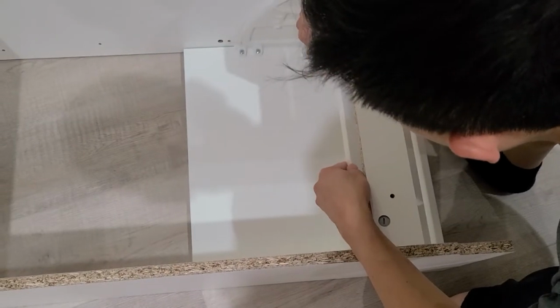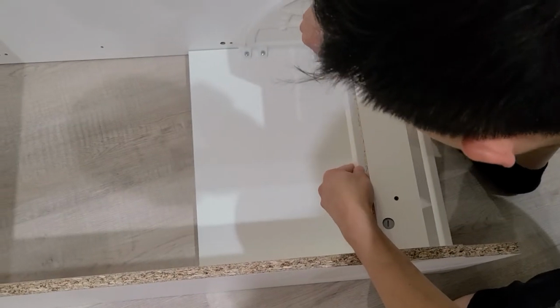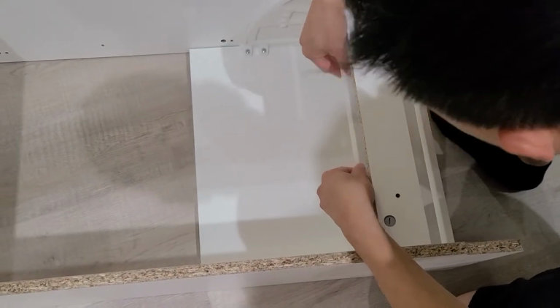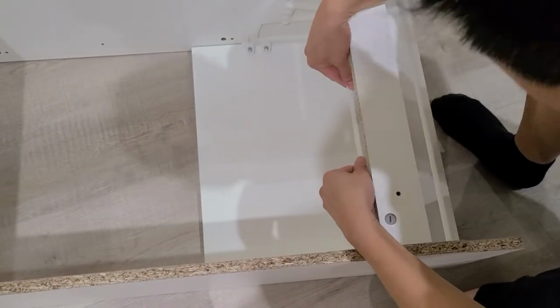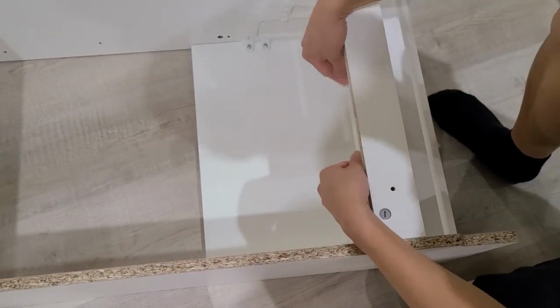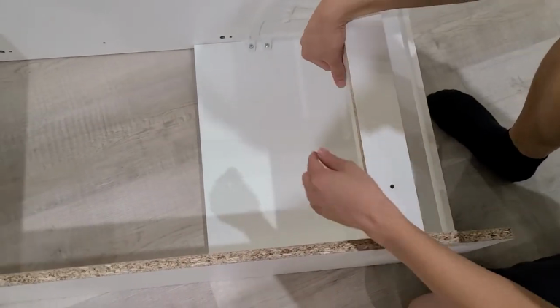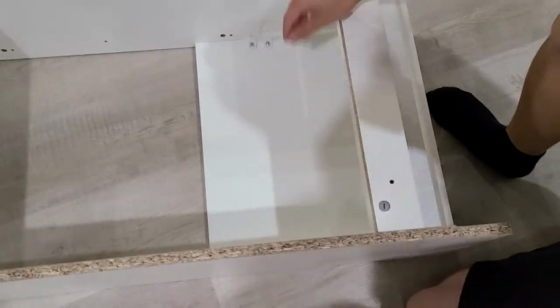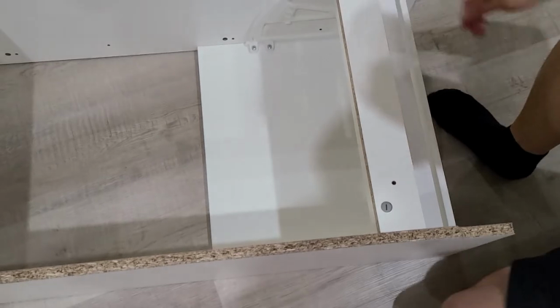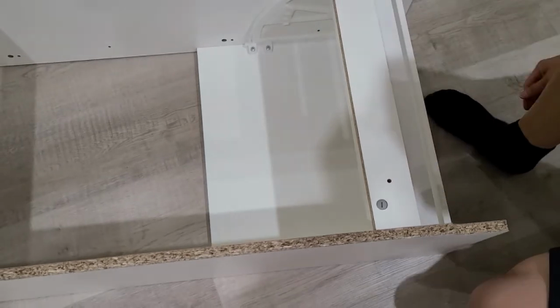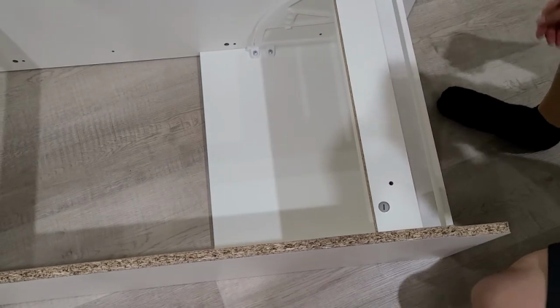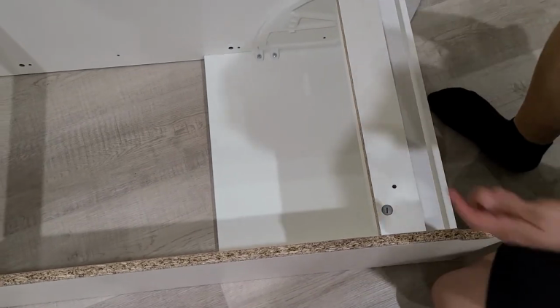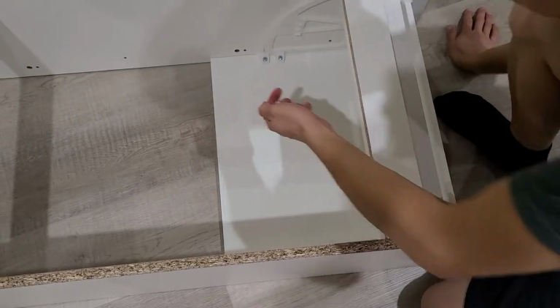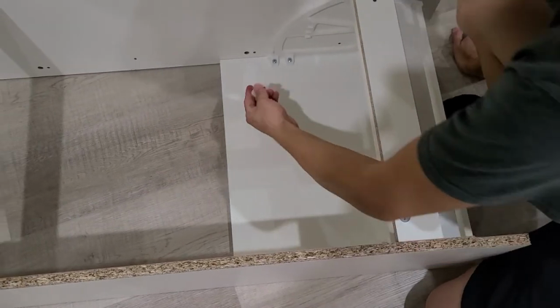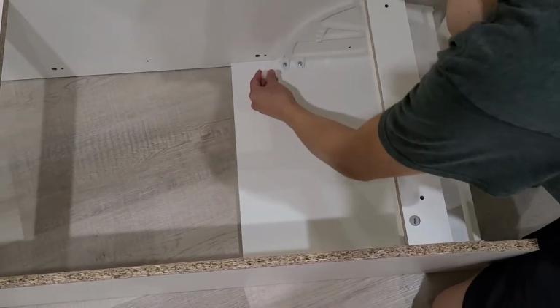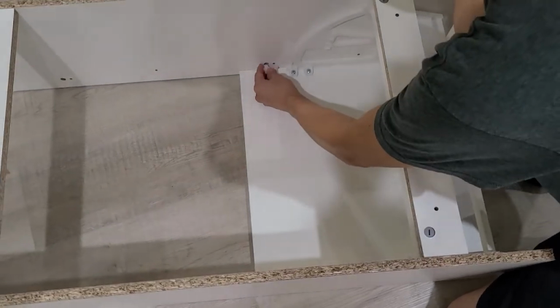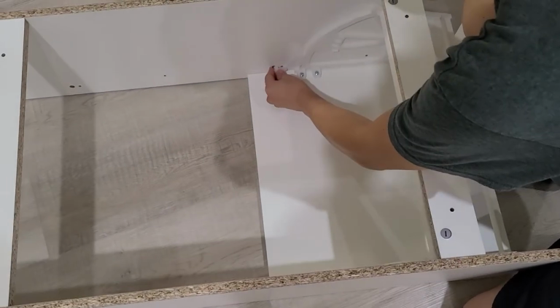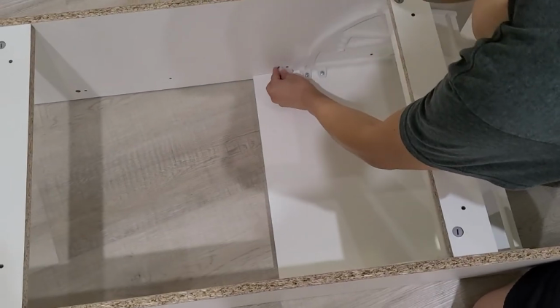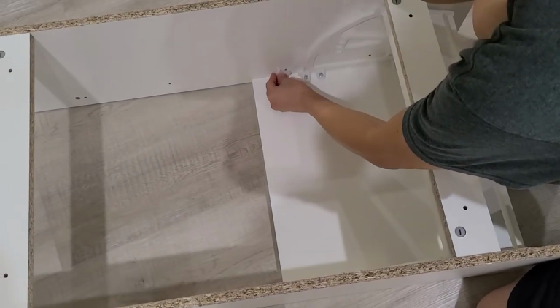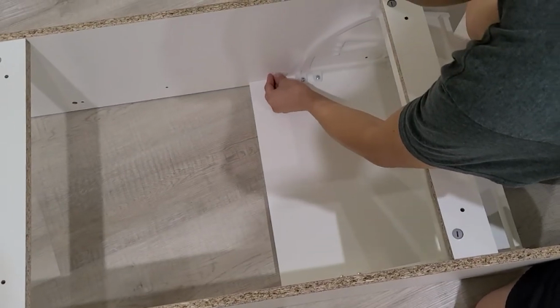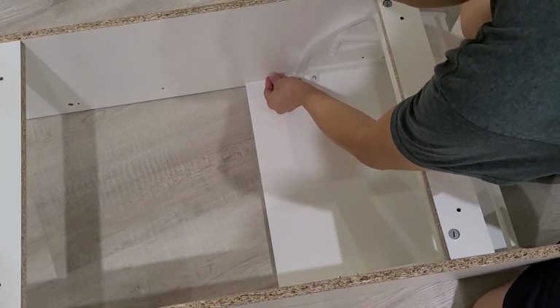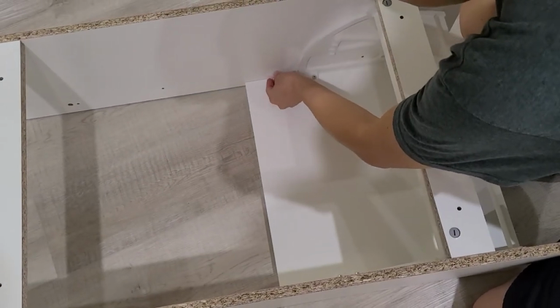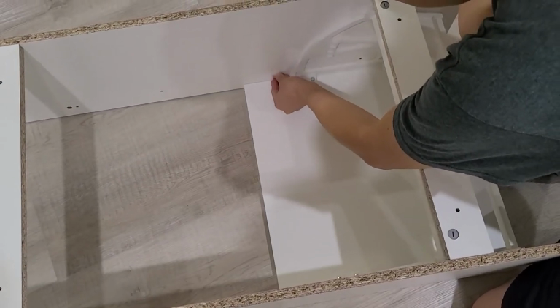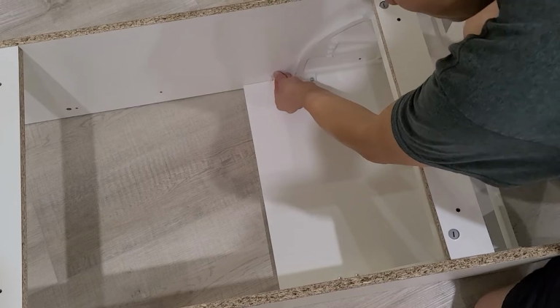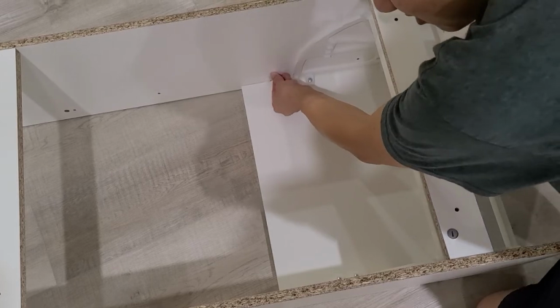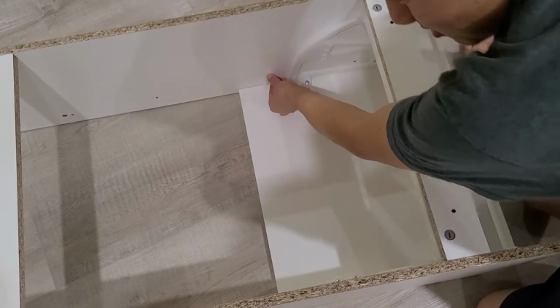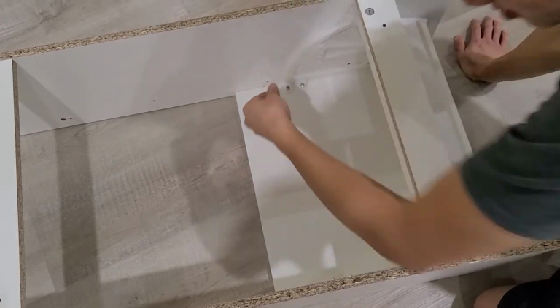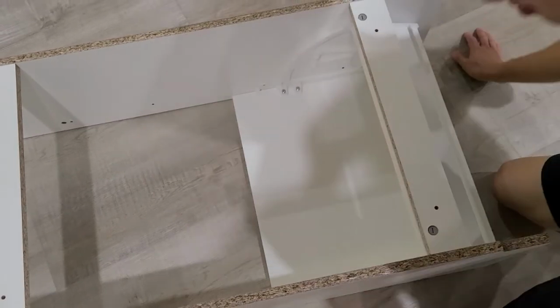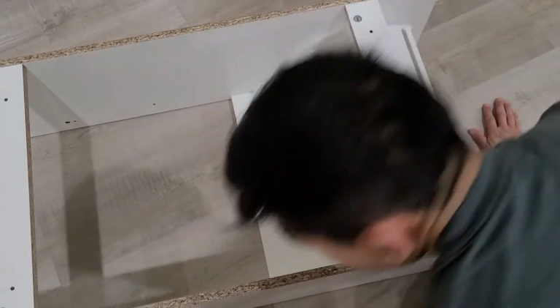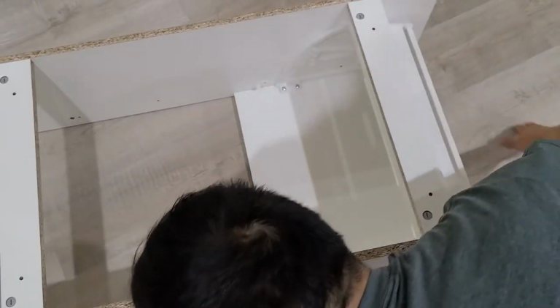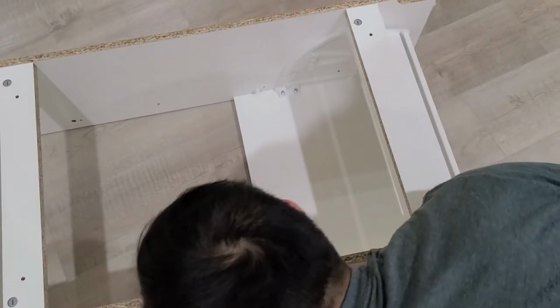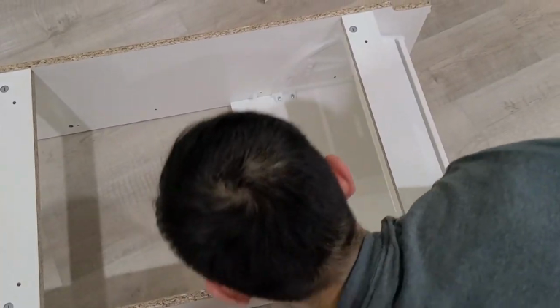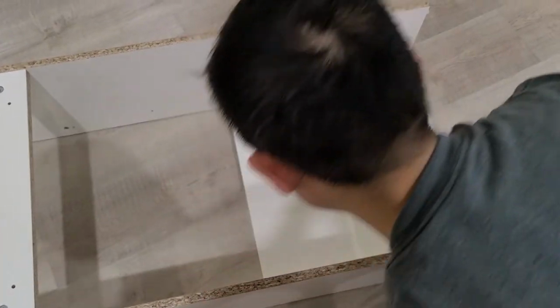So now after I slide it back, I would want to install this here. I'm gonna screw that in.